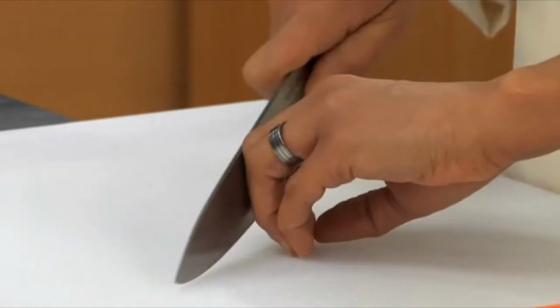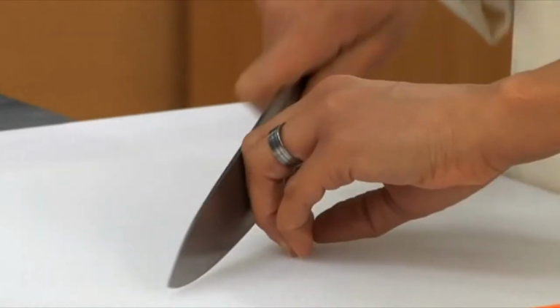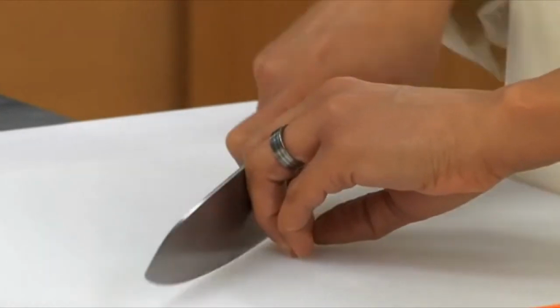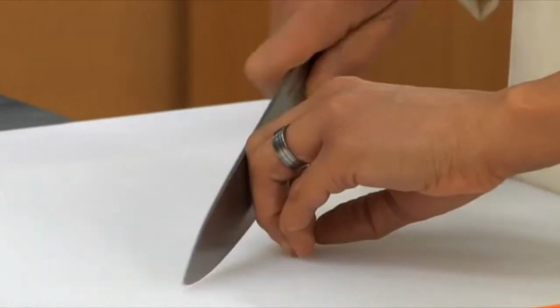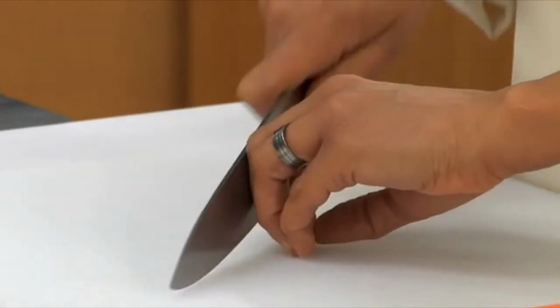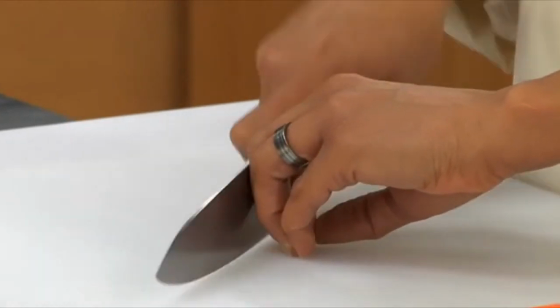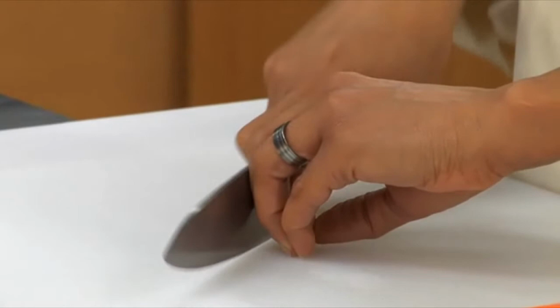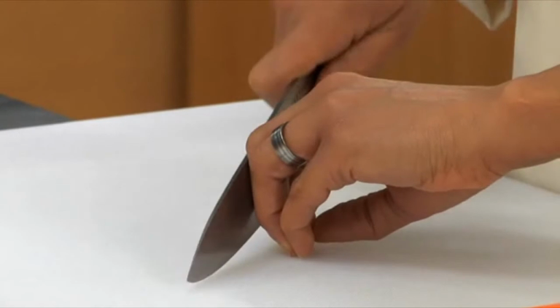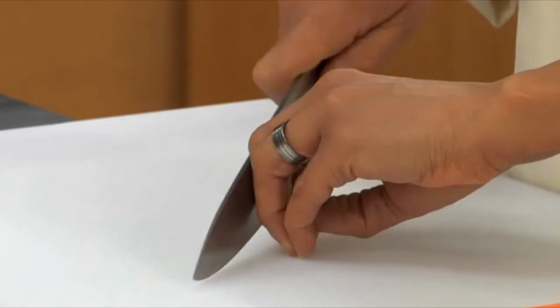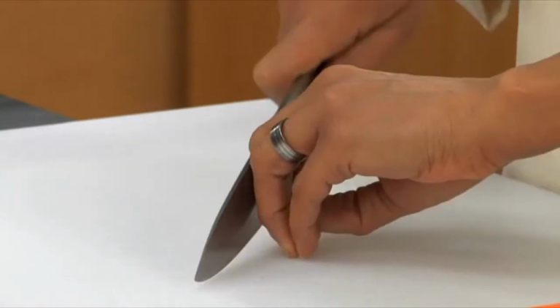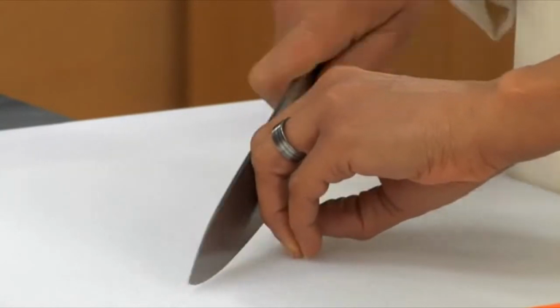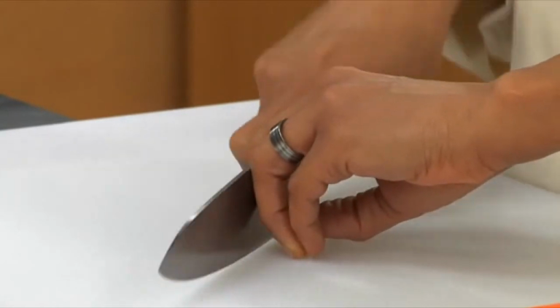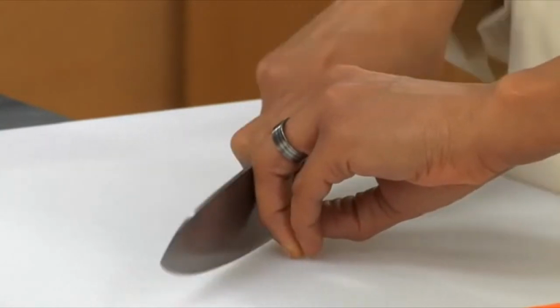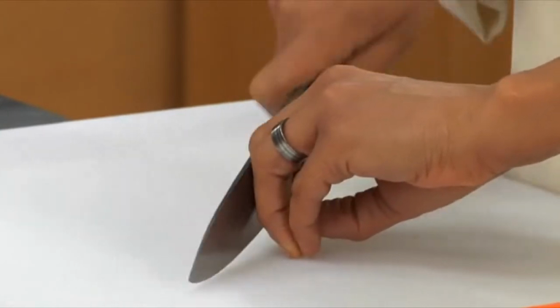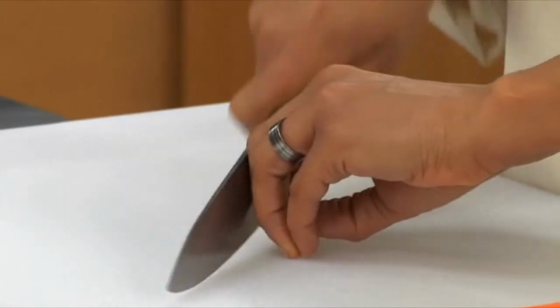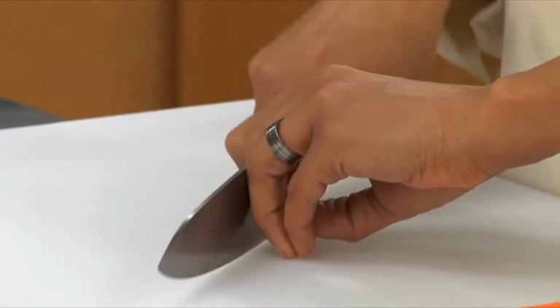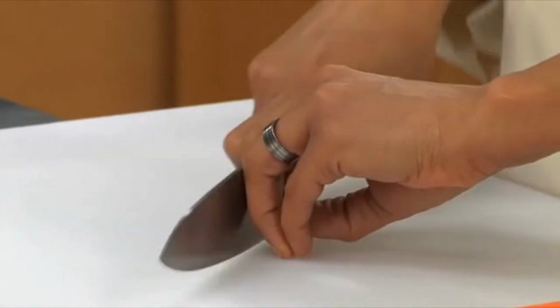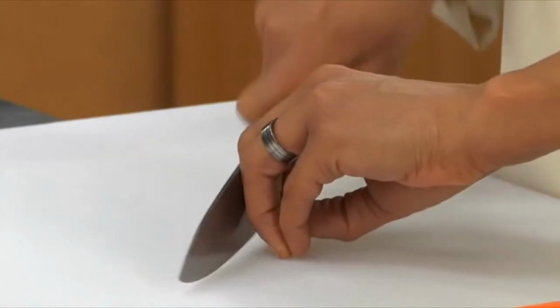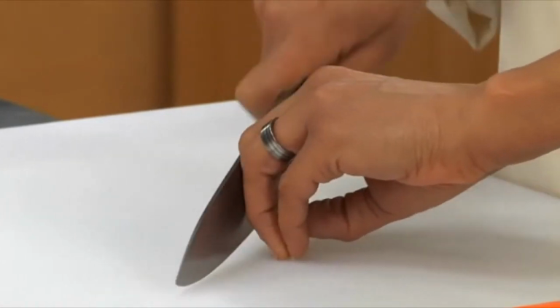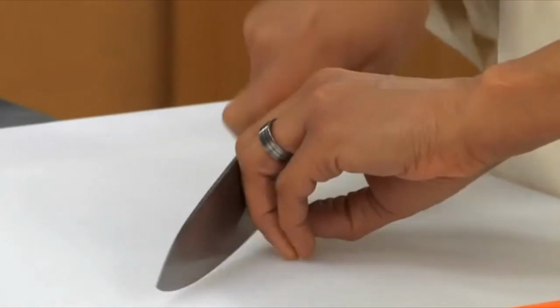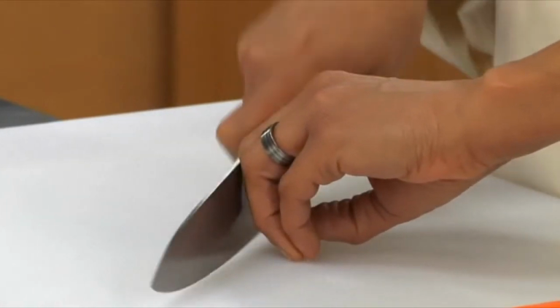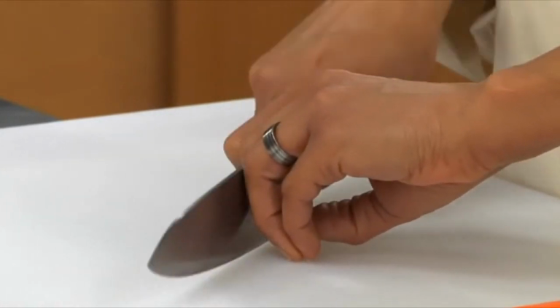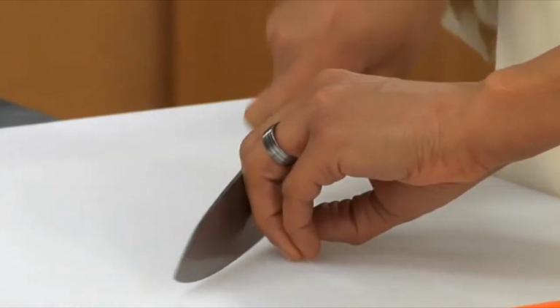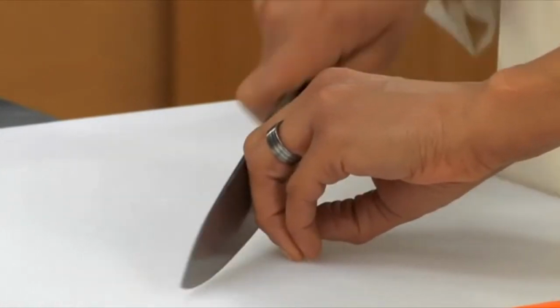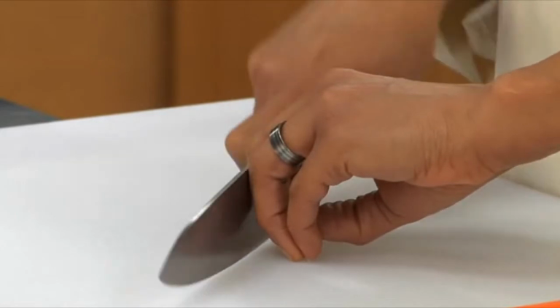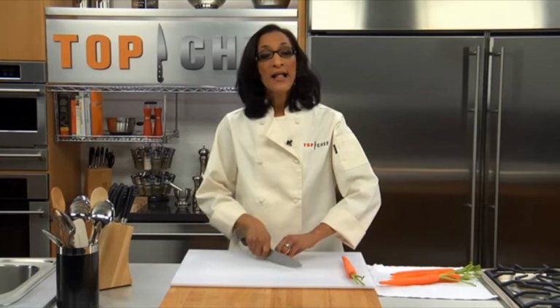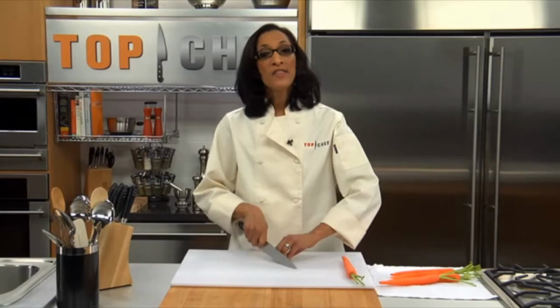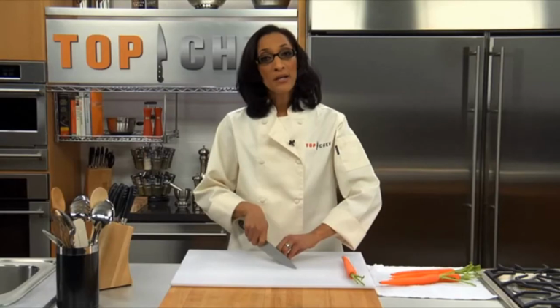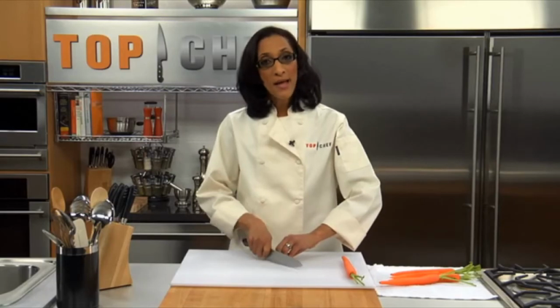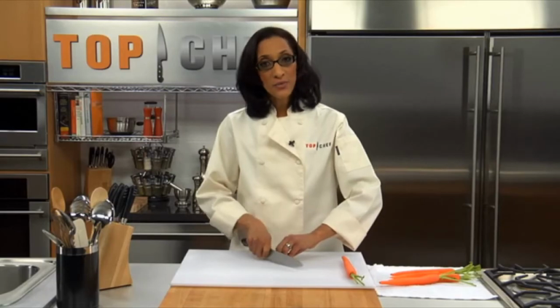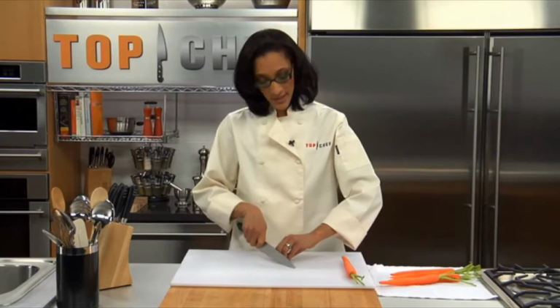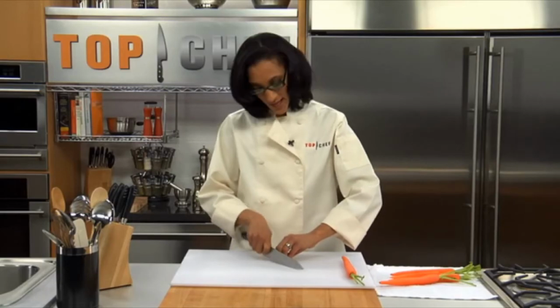Use your free hand as a guide, but always keep your thumb under and your knuckles tucked back at an angle so they're never in line of the blade. This will minimize the risk of an accident.